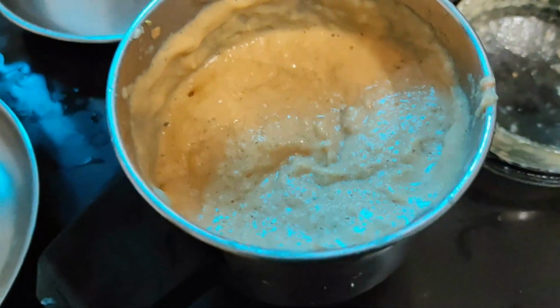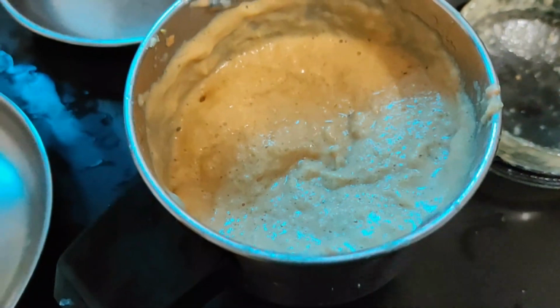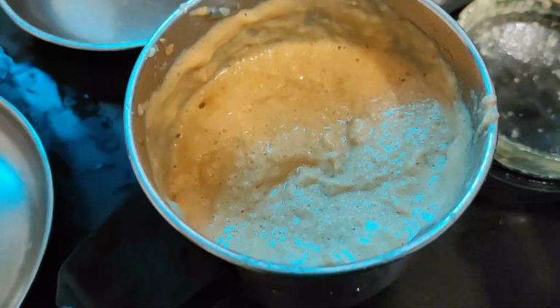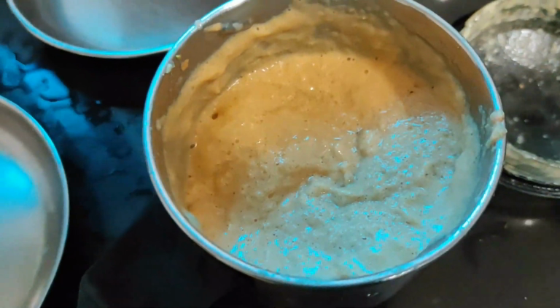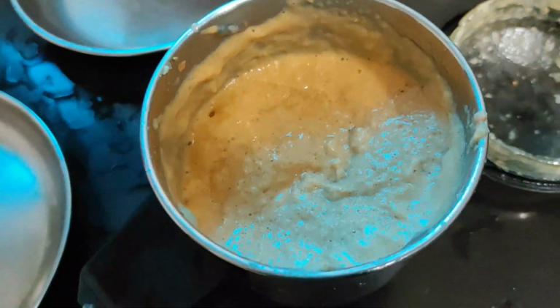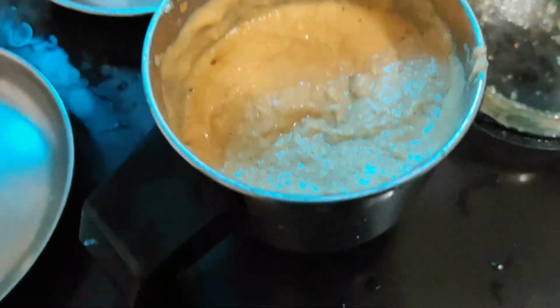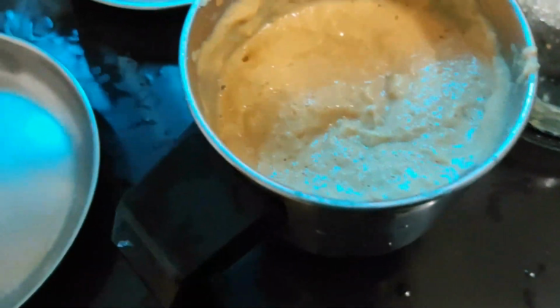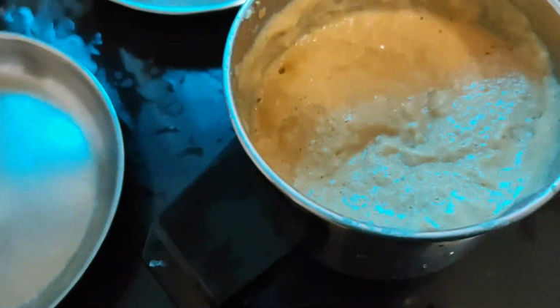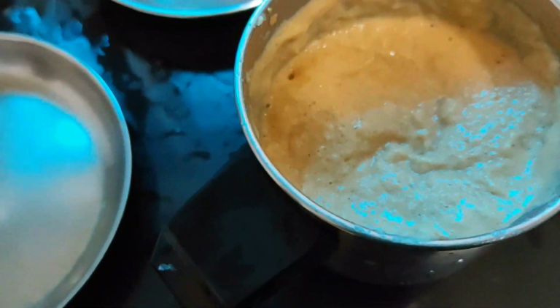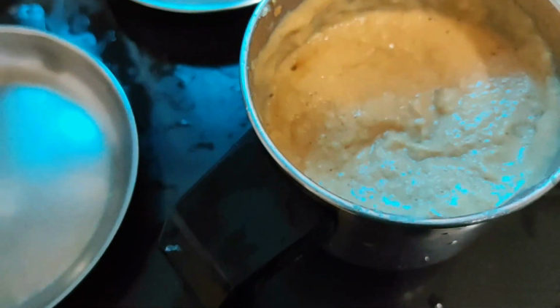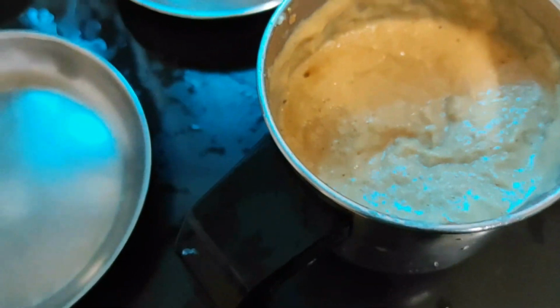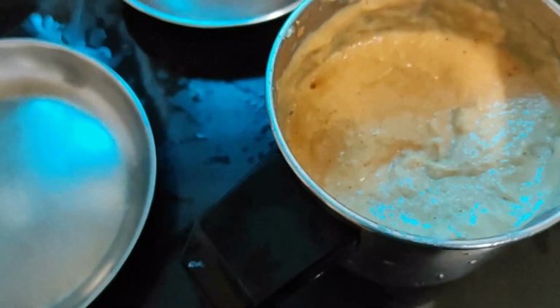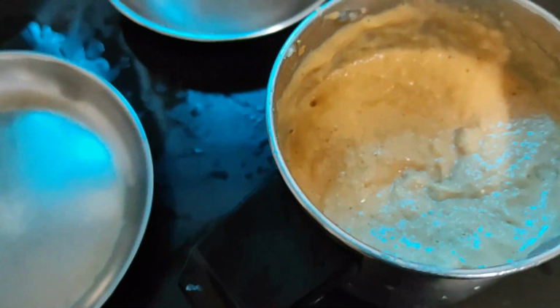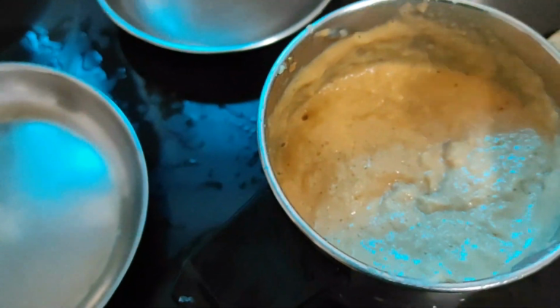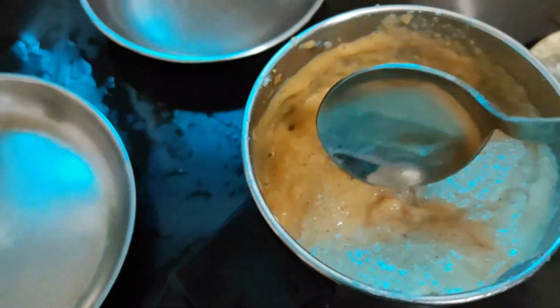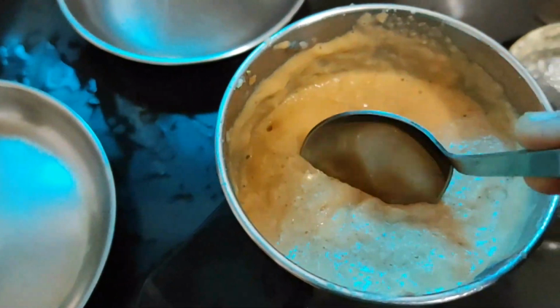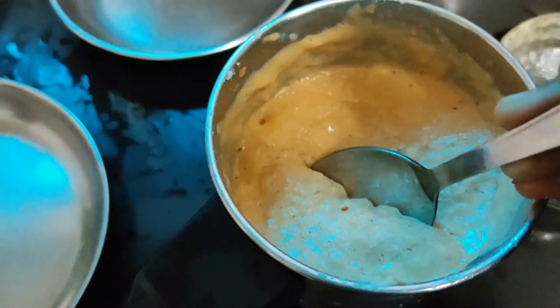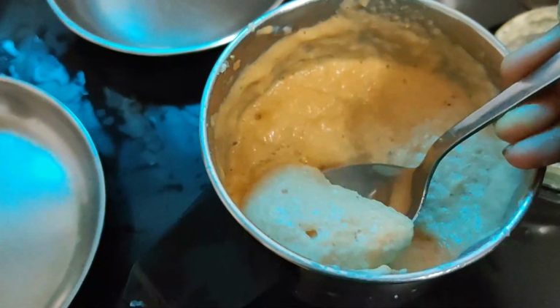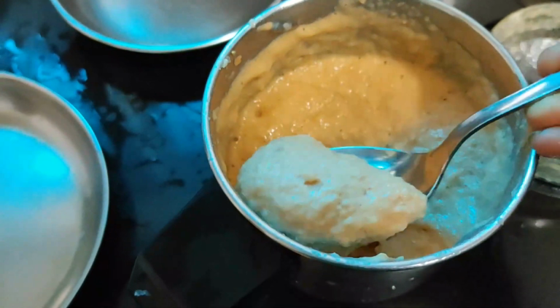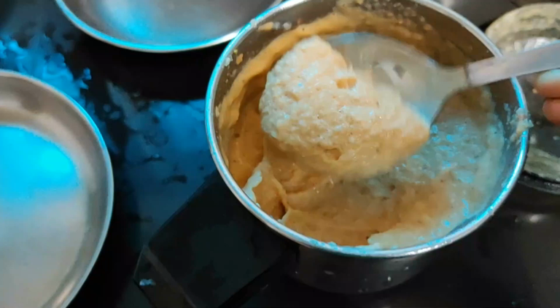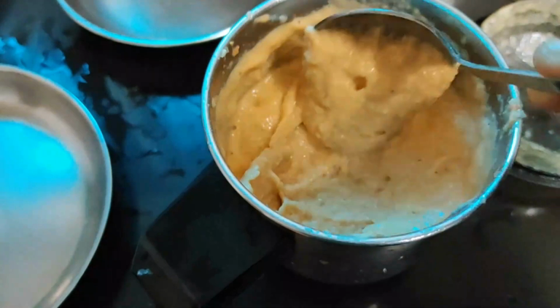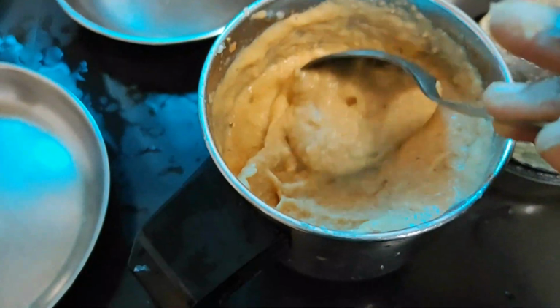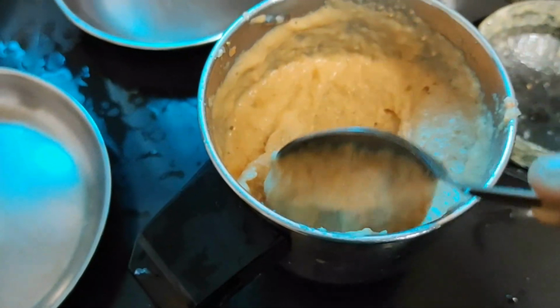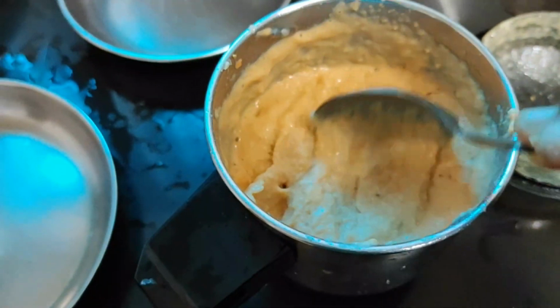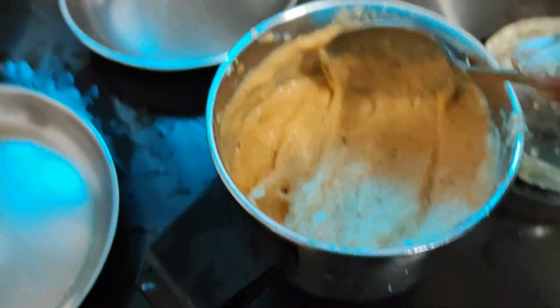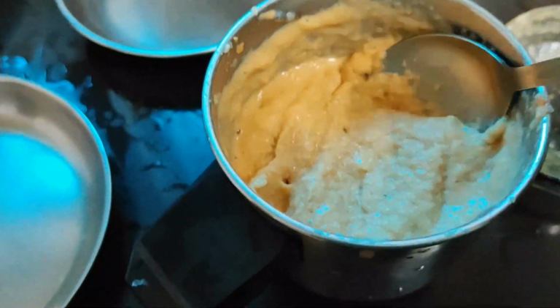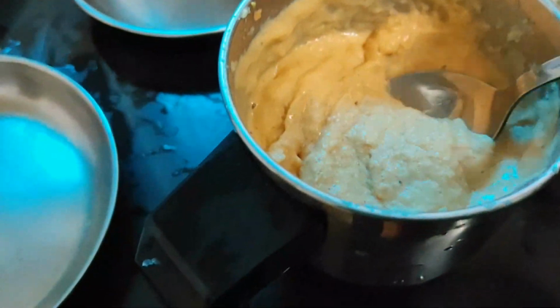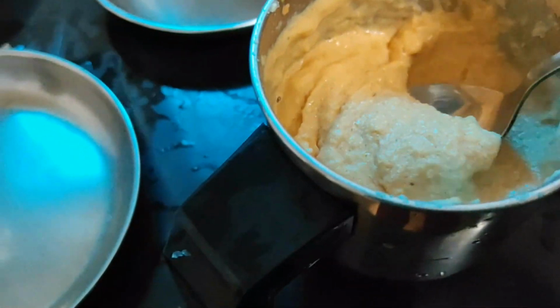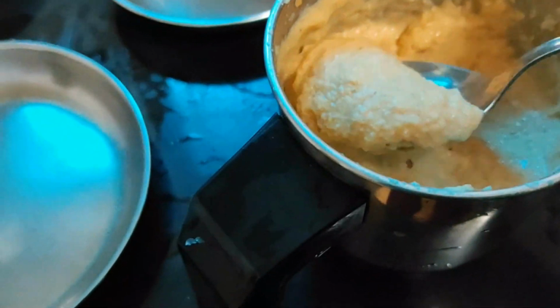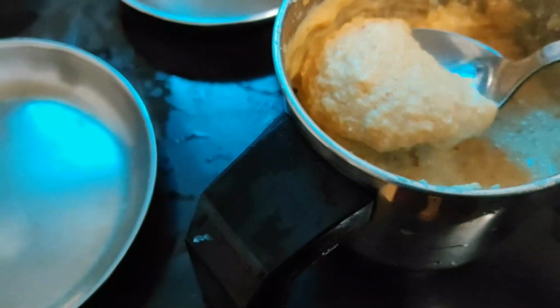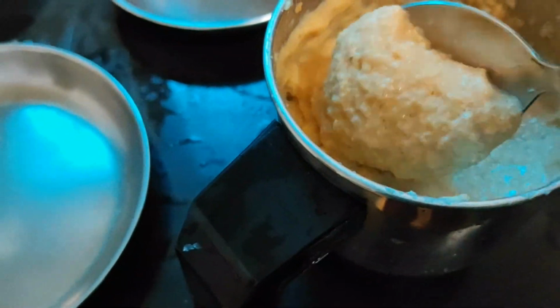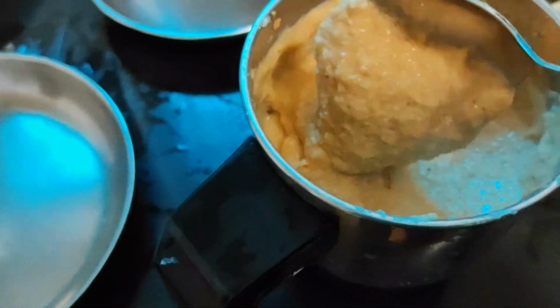It looks good. It is very good and it is not exactly the color. This is a very light orange color.